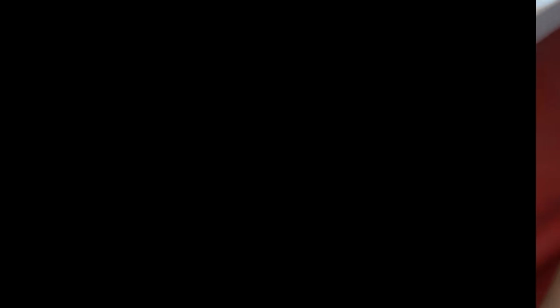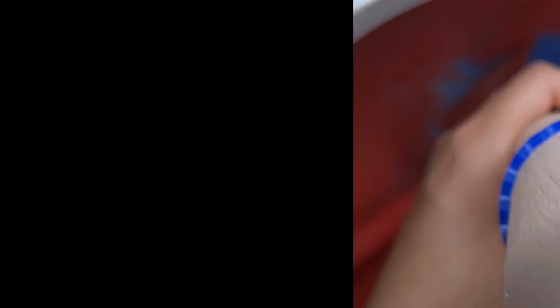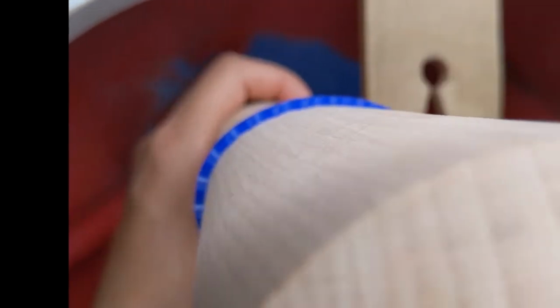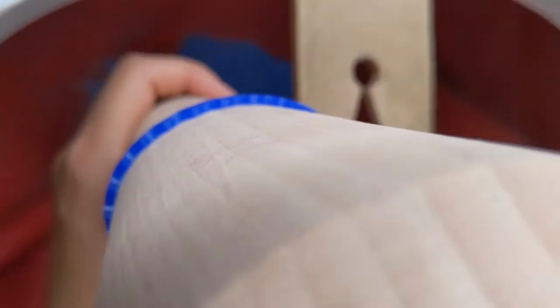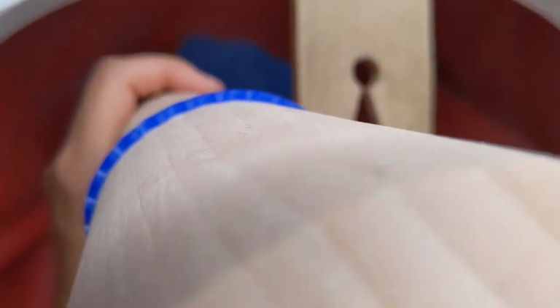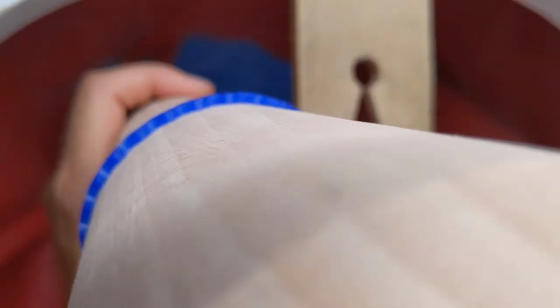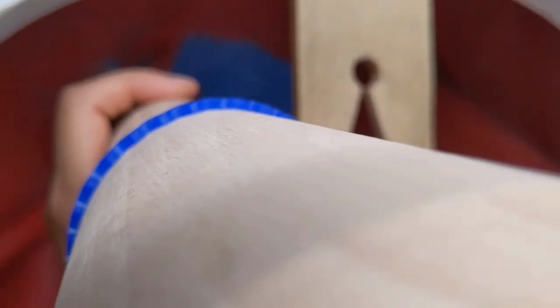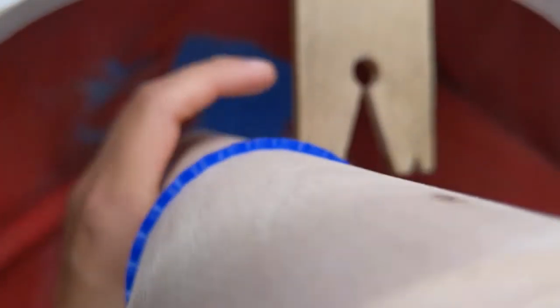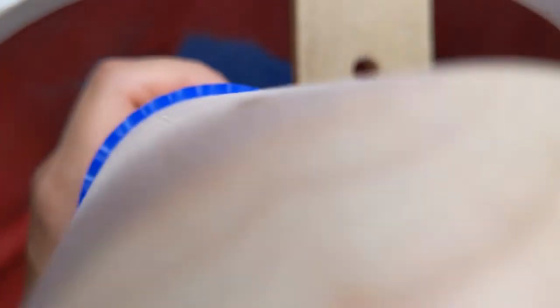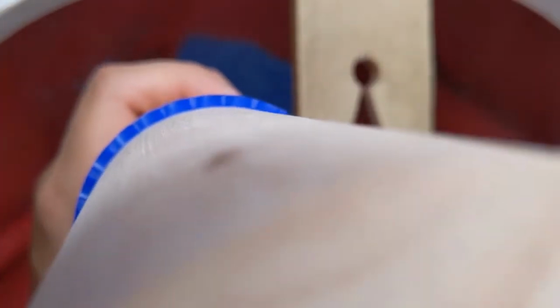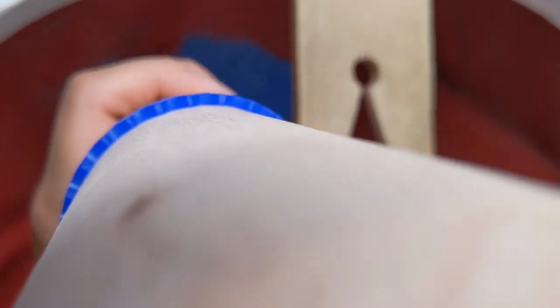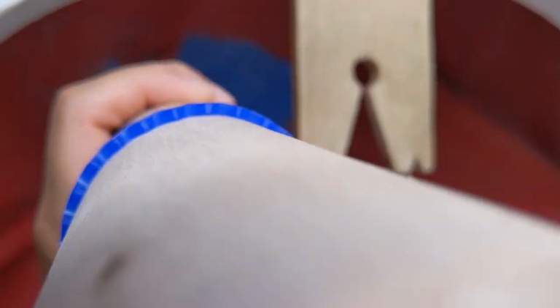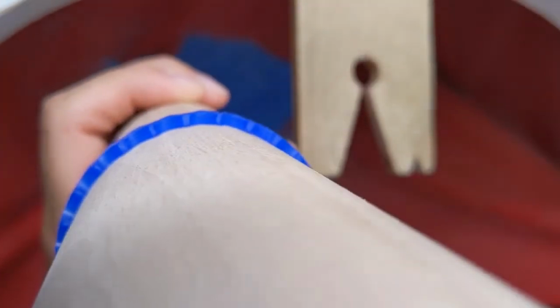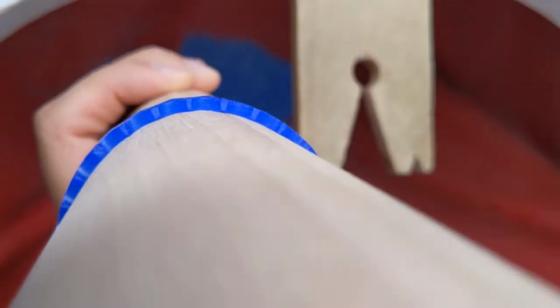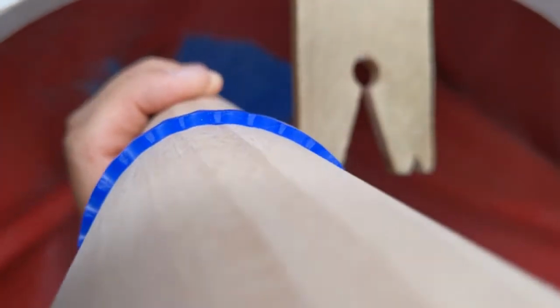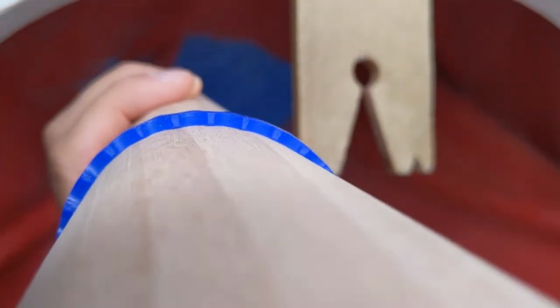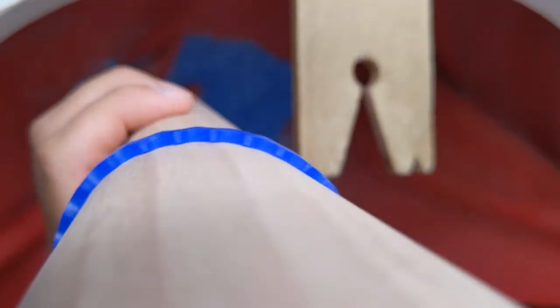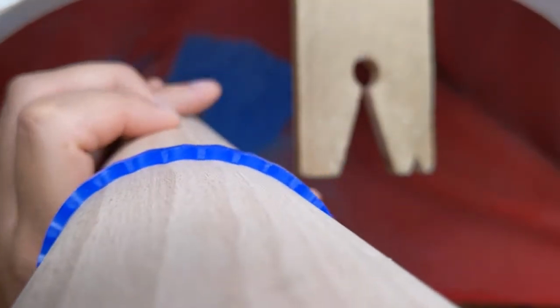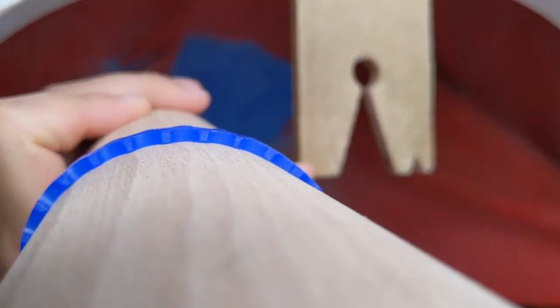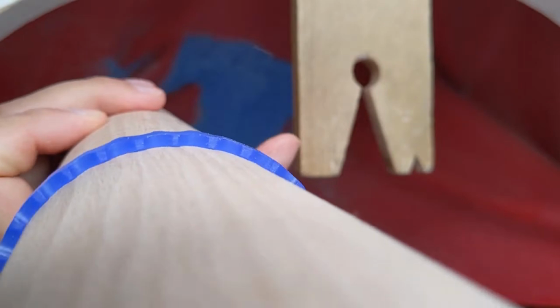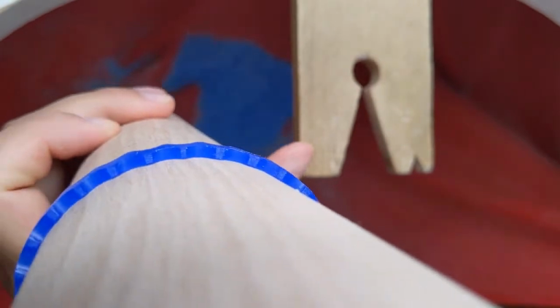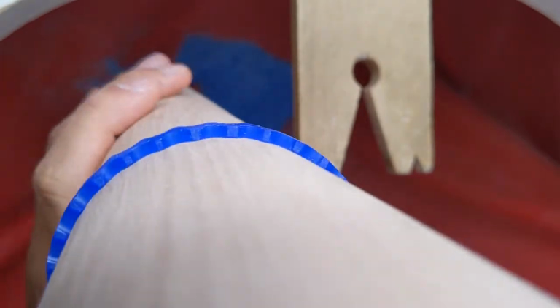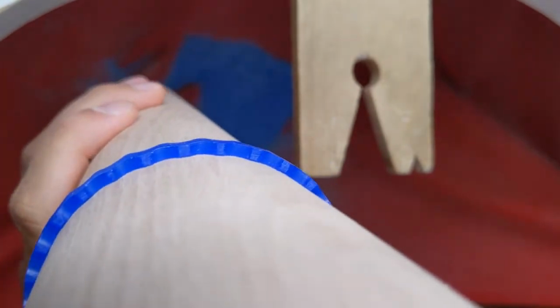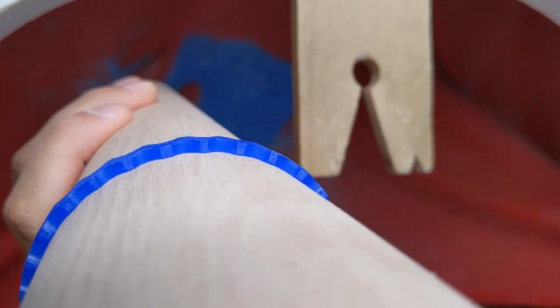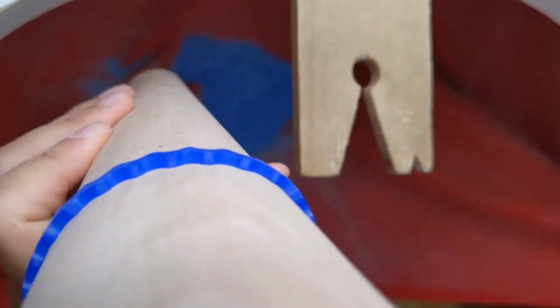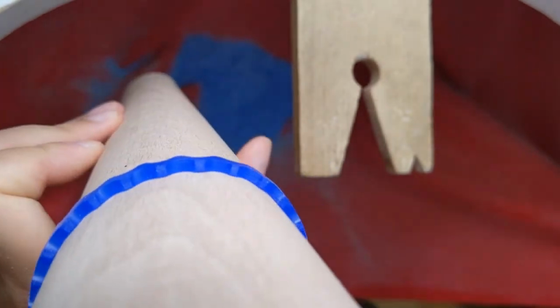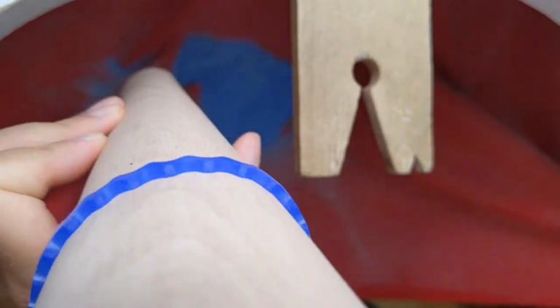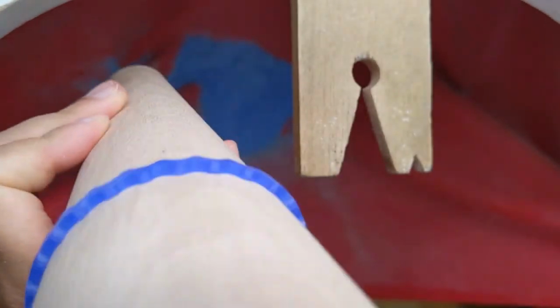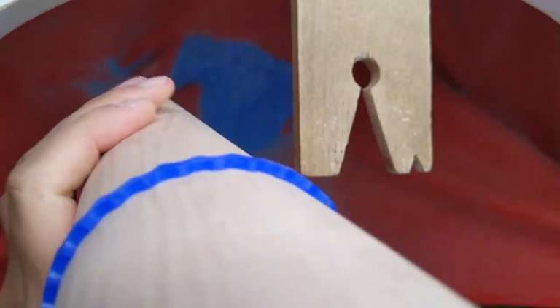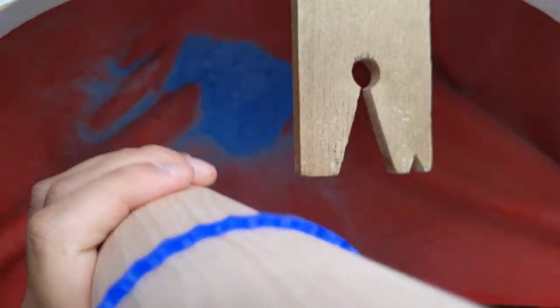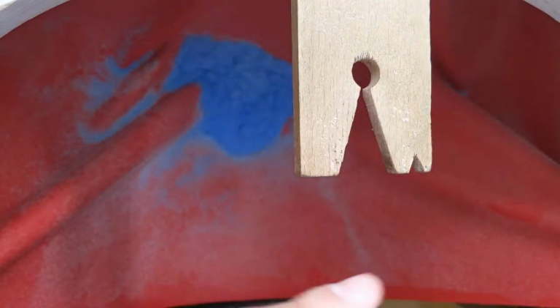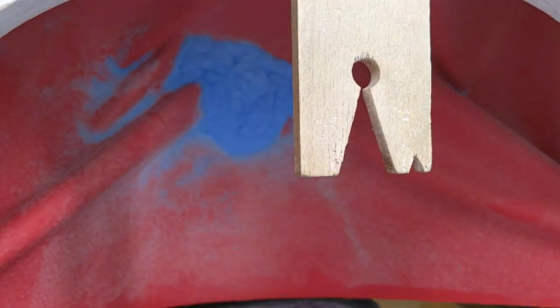Now that it's a lot thinner, the bangle actually fits a lot better on the mandrel, so it is following the shape. I am putting it from the tip.